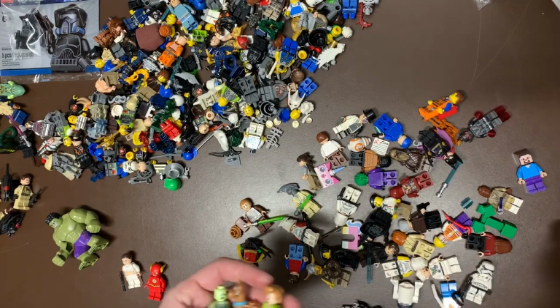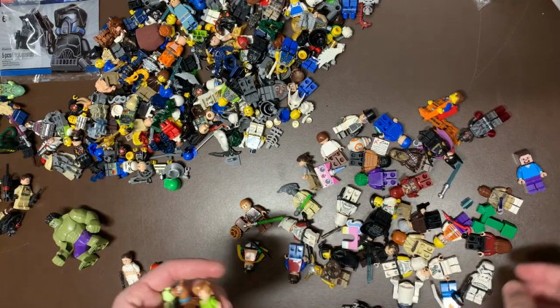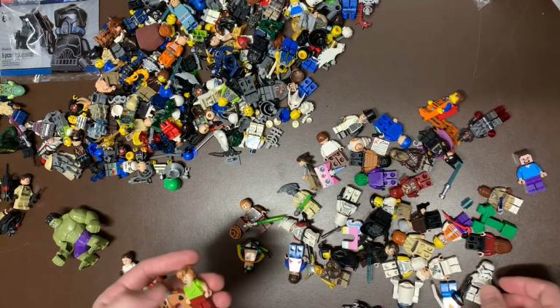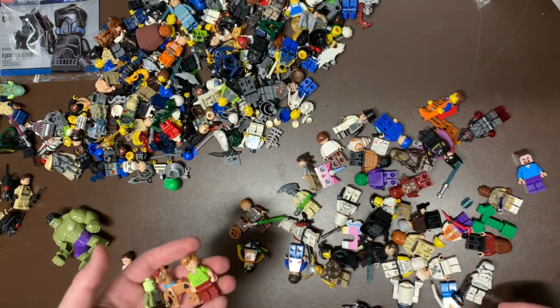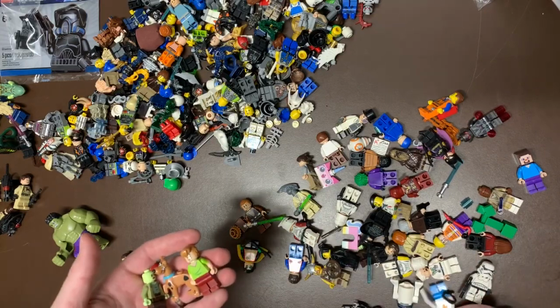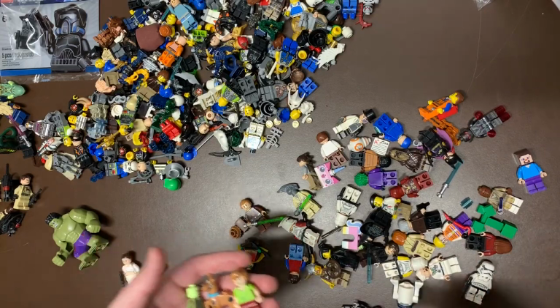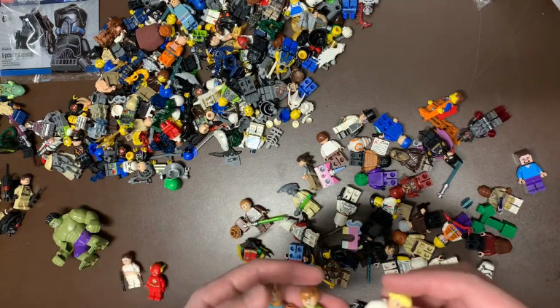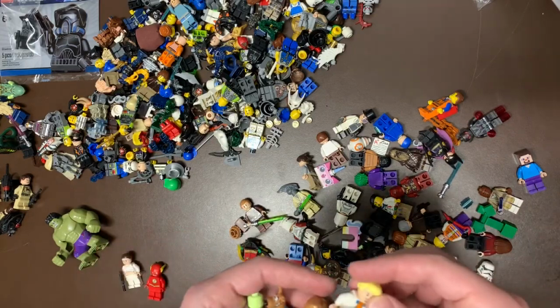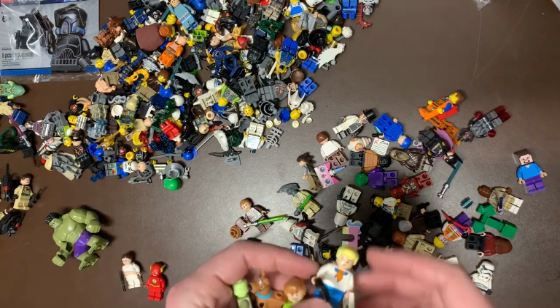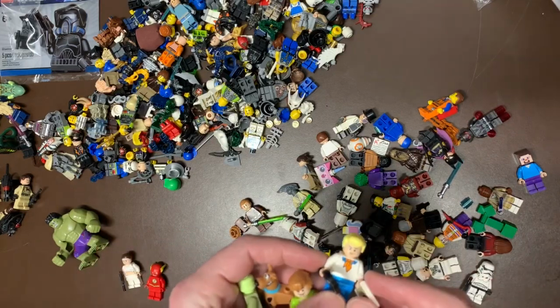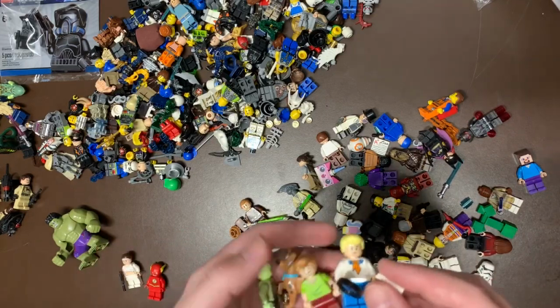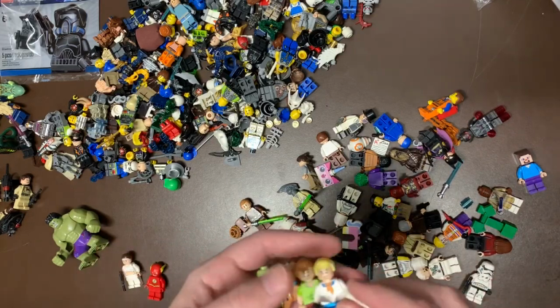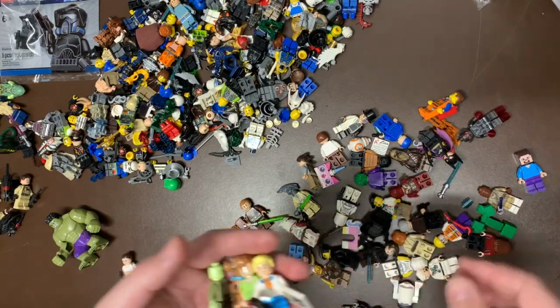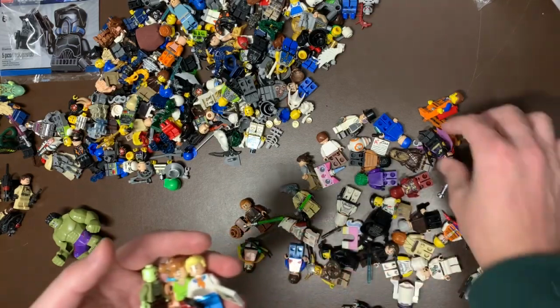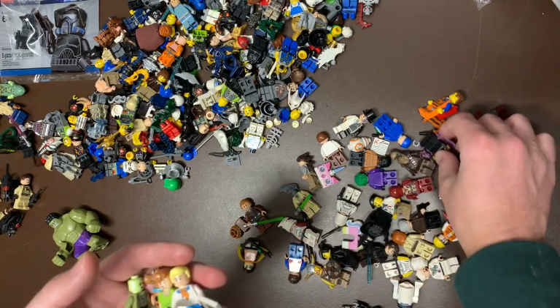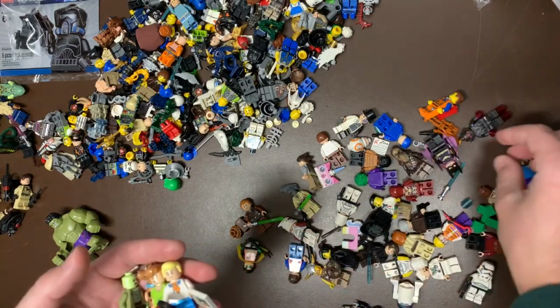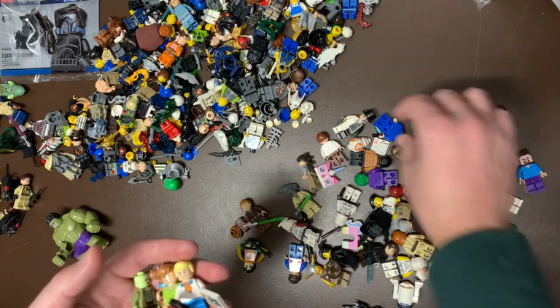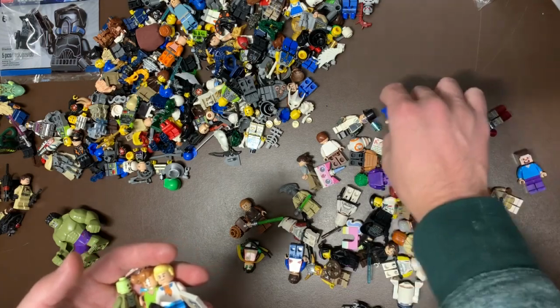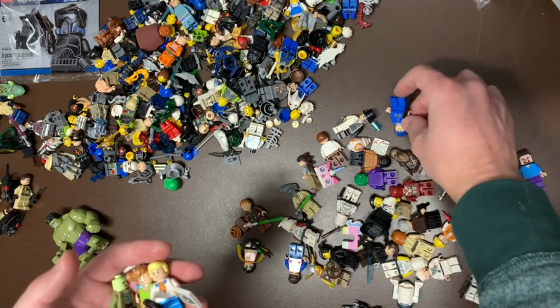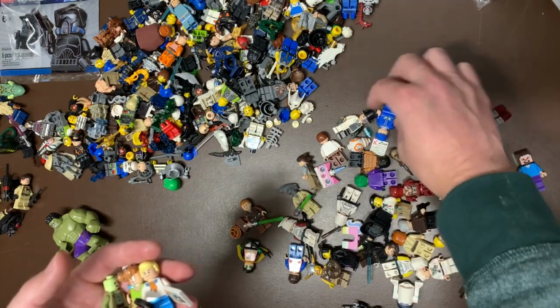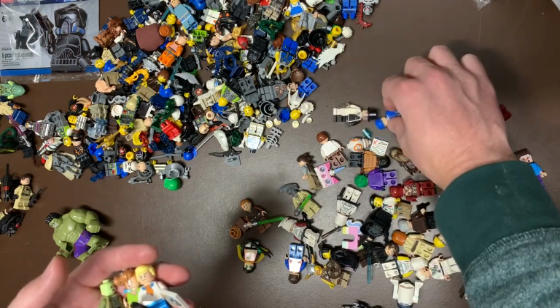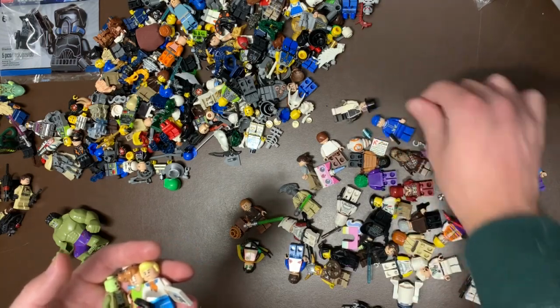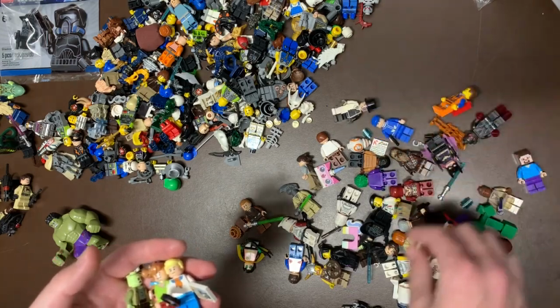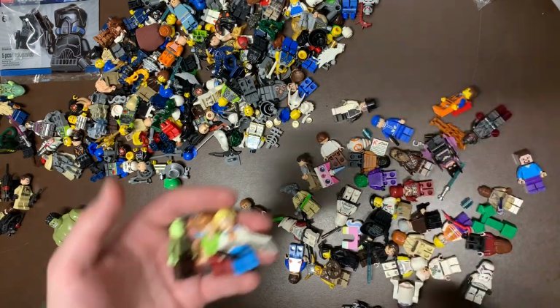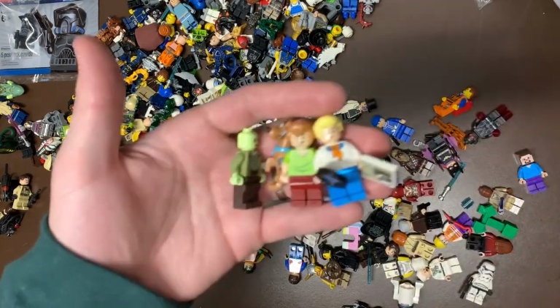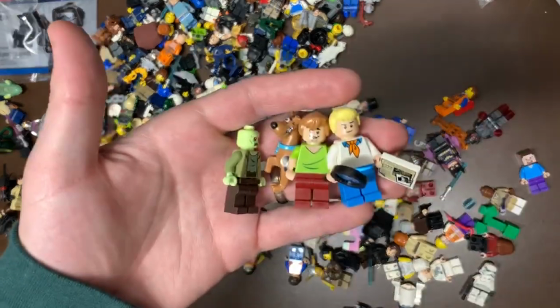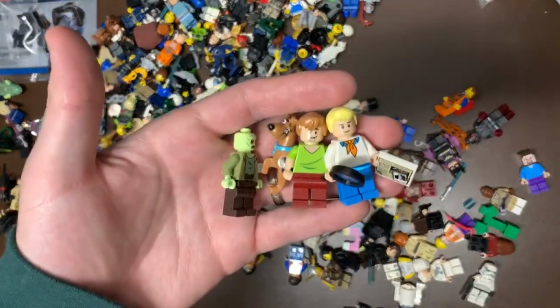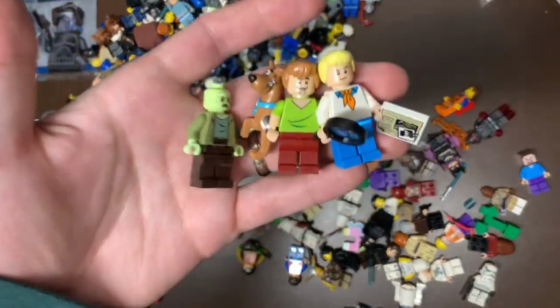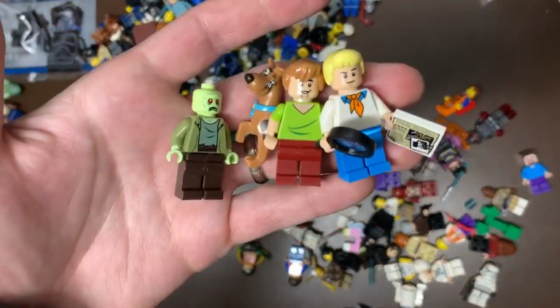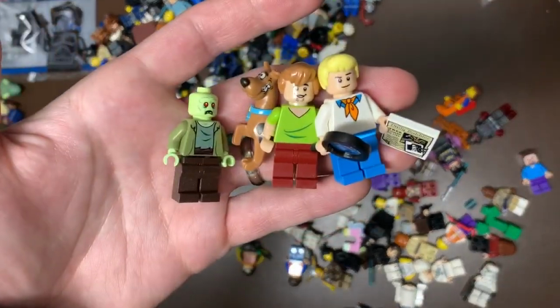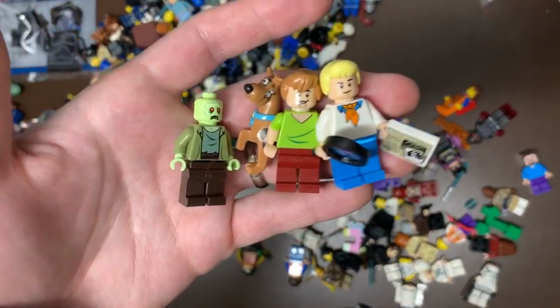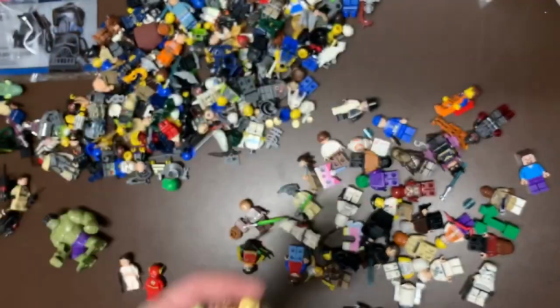I think I saw Fred in here - yeah, there he is. Some of them have their accessories too, which is really cool. I think that was all the Scooby-Doo figures.